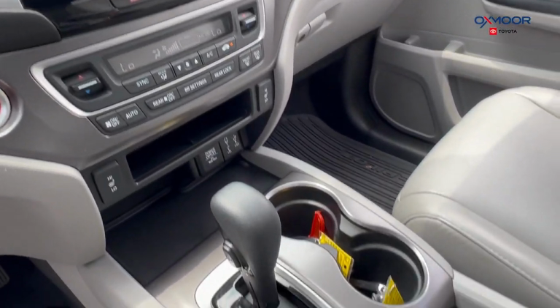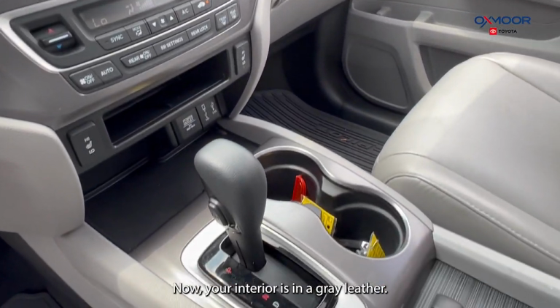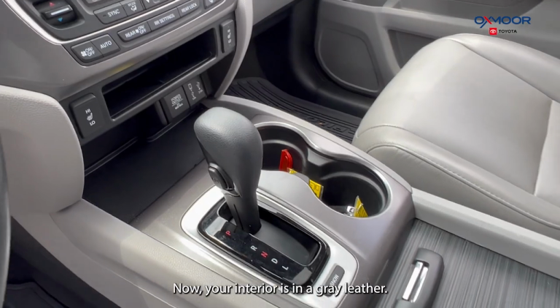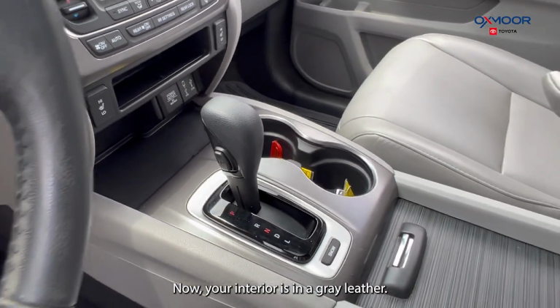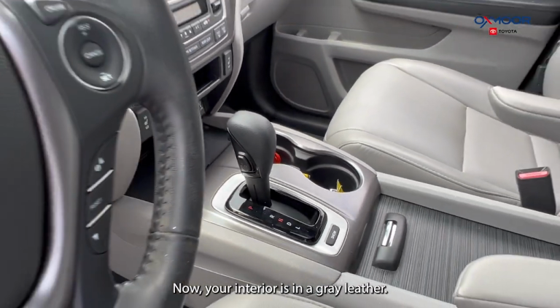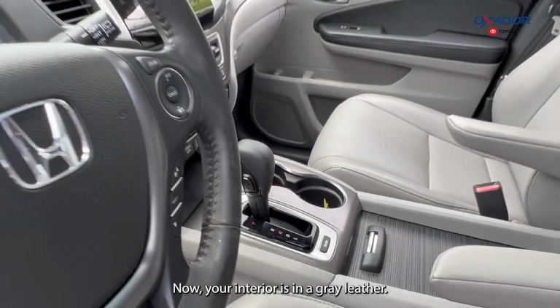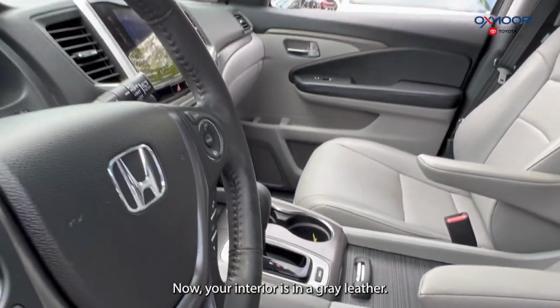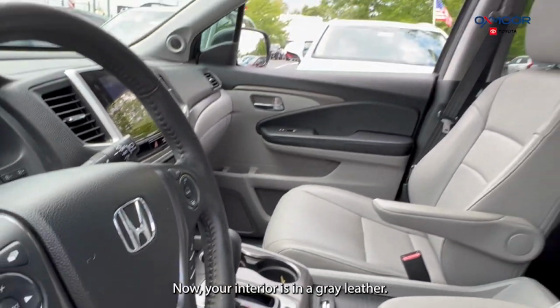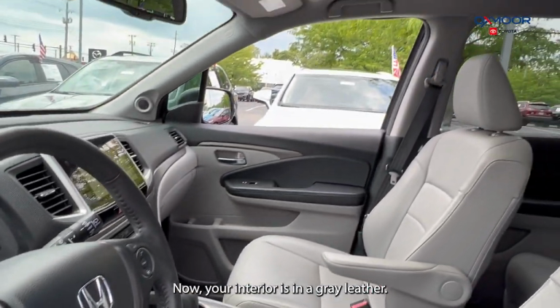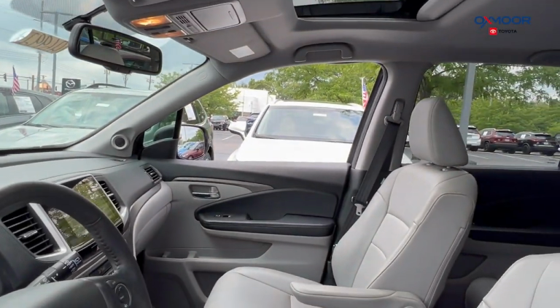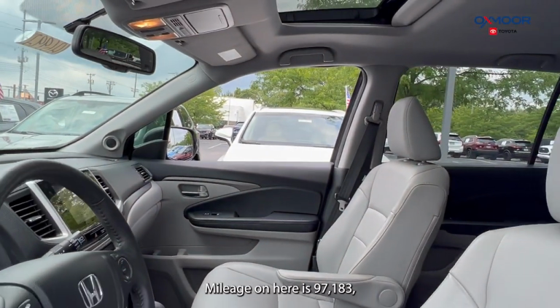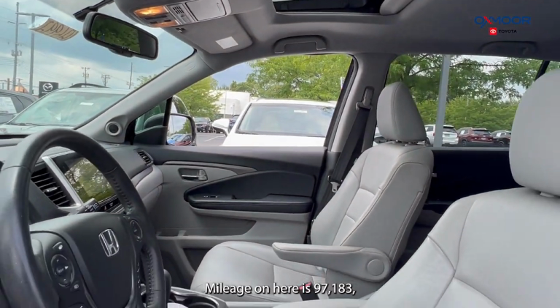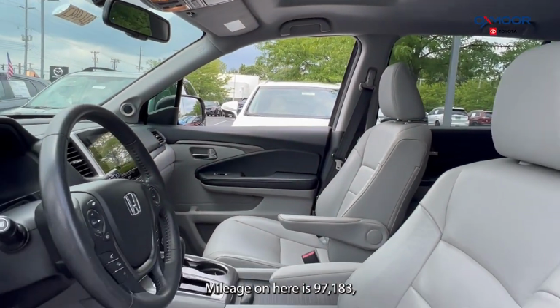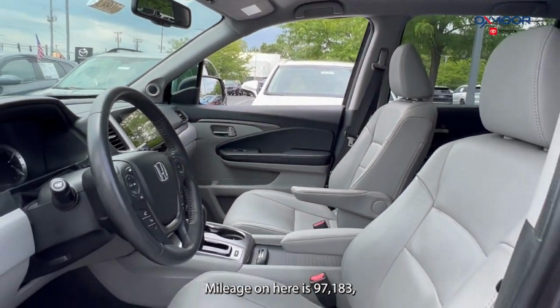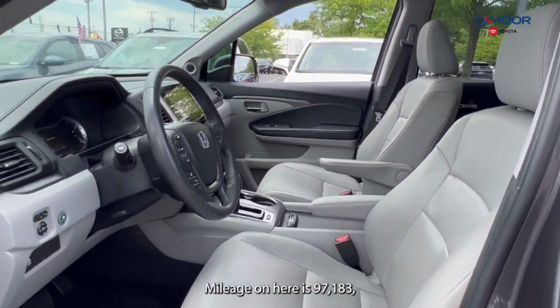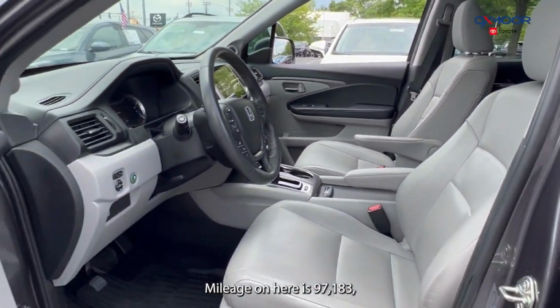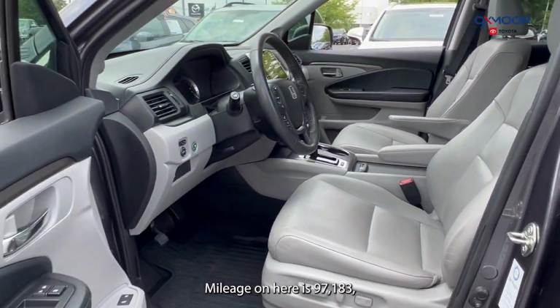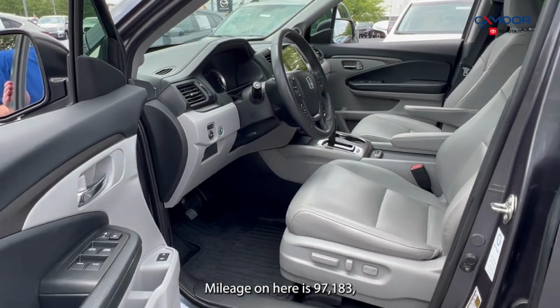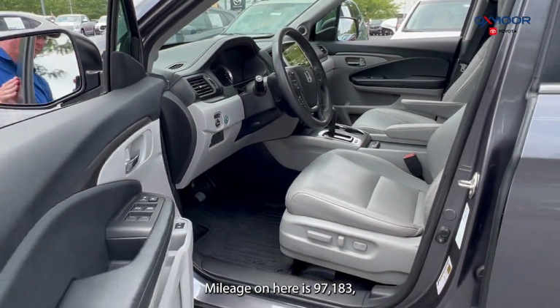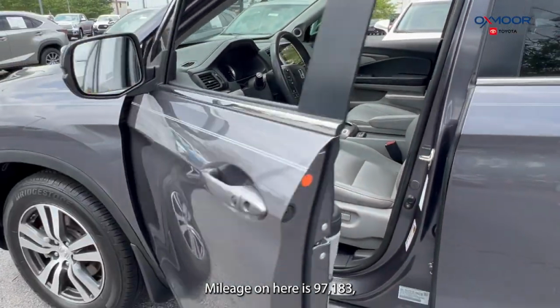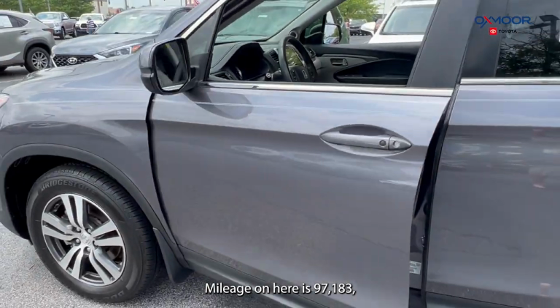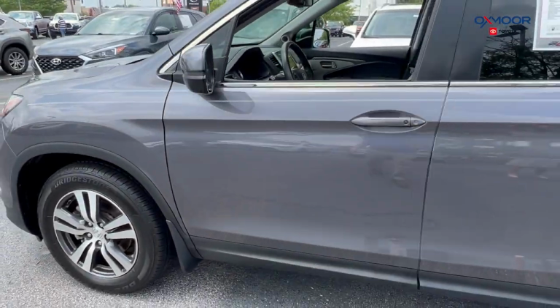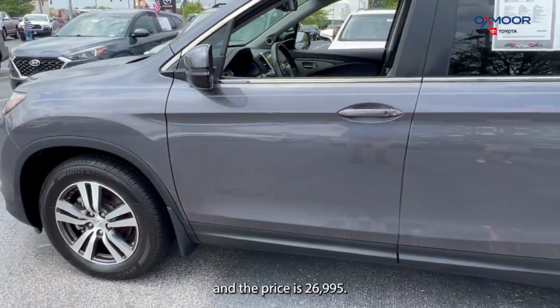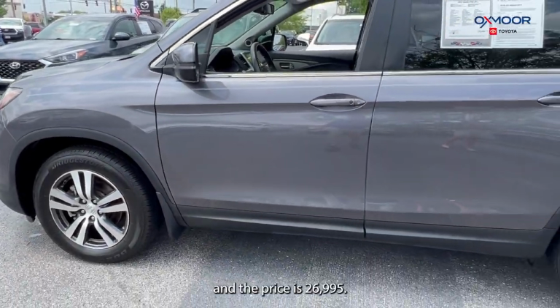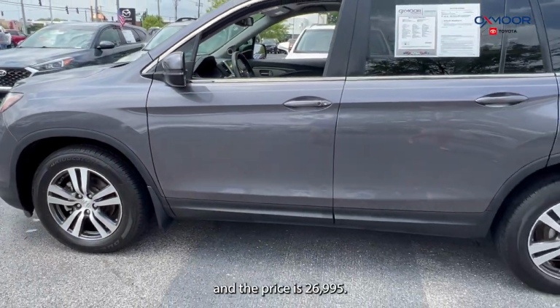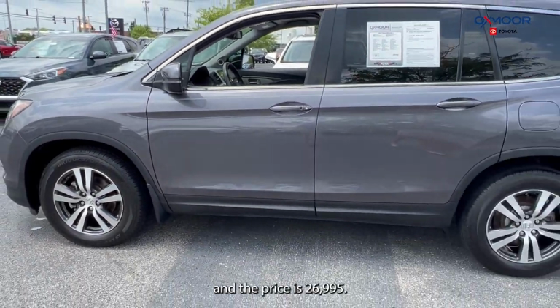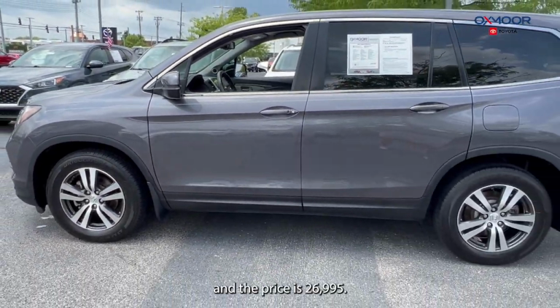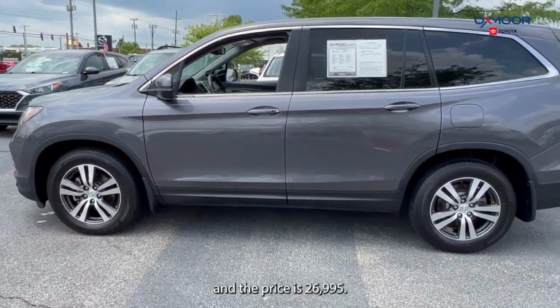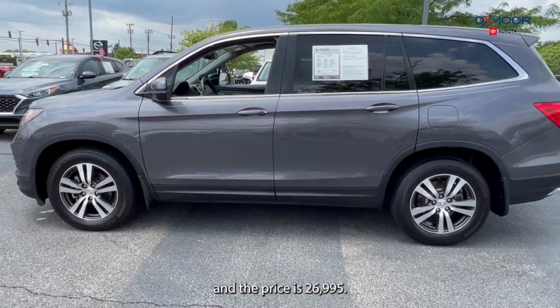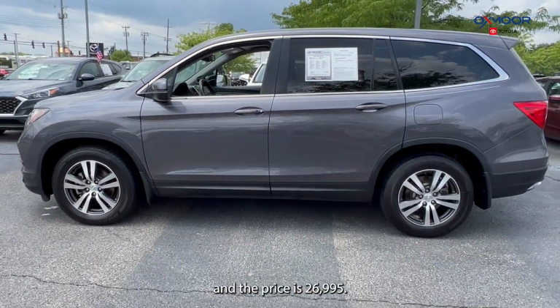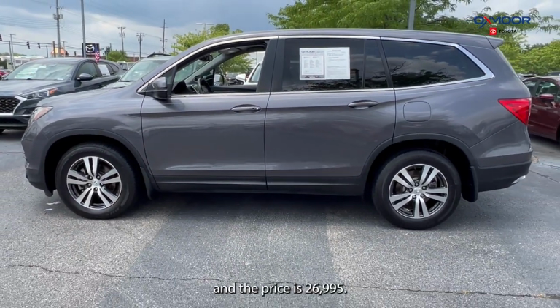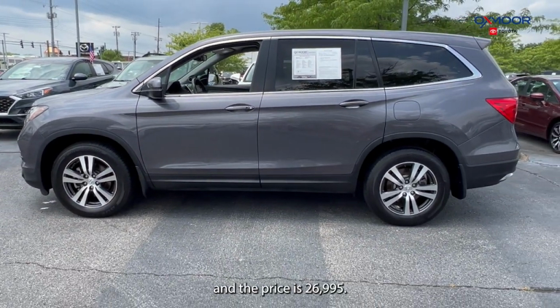The interior is in gray leather. Mileage on here is 97,183 miles and the price is $26,995.